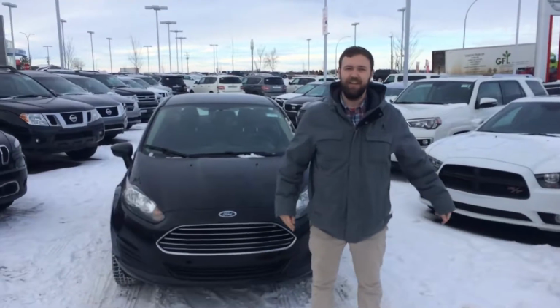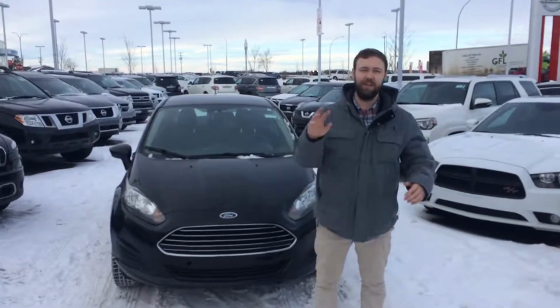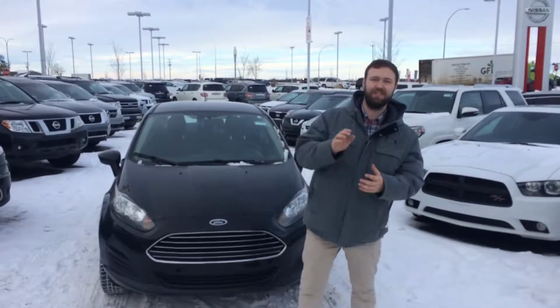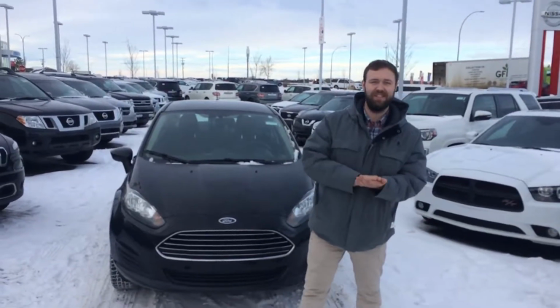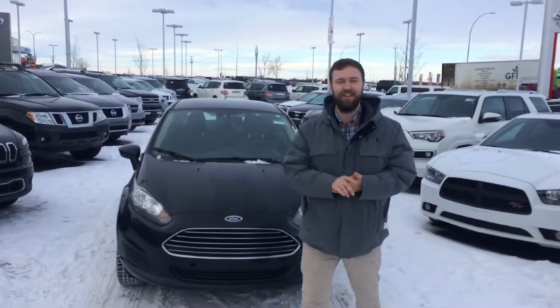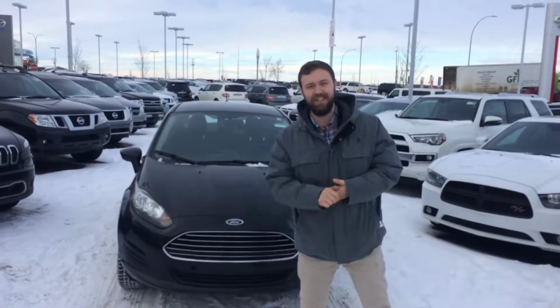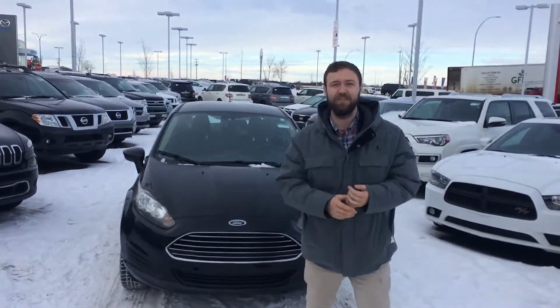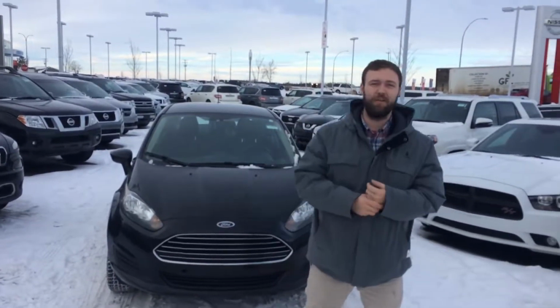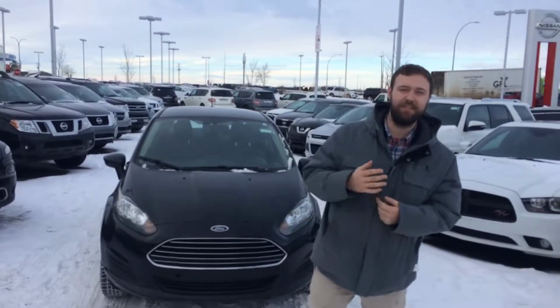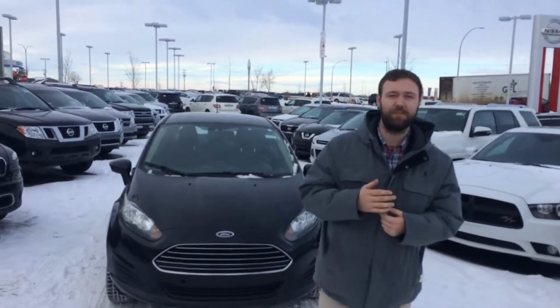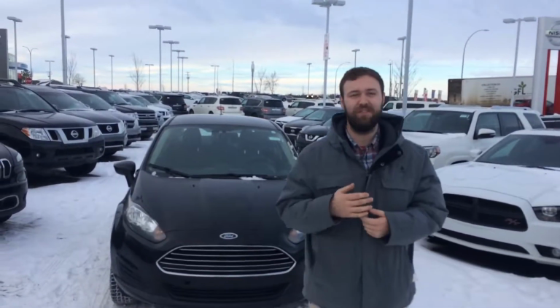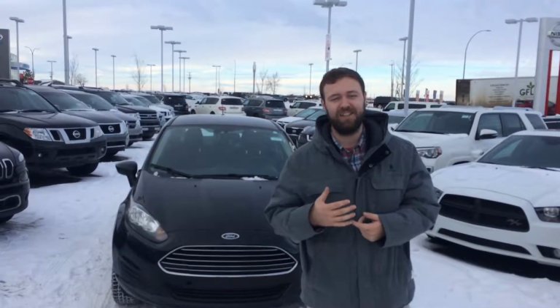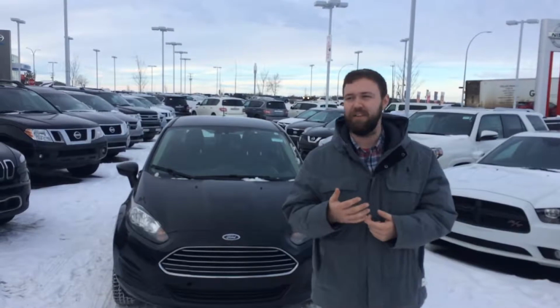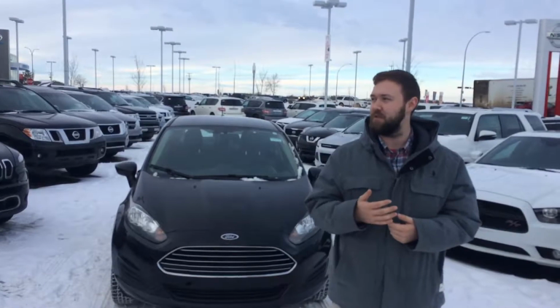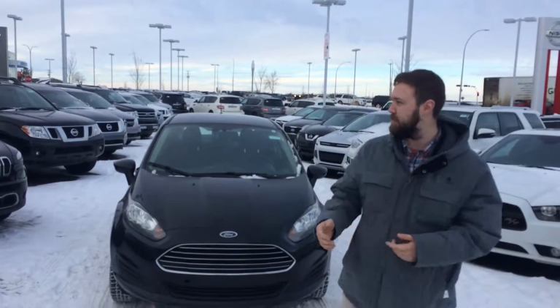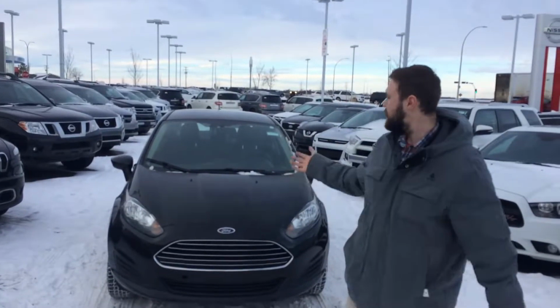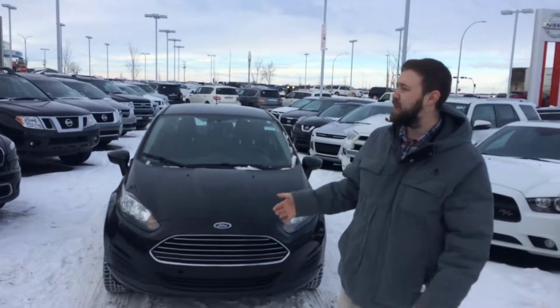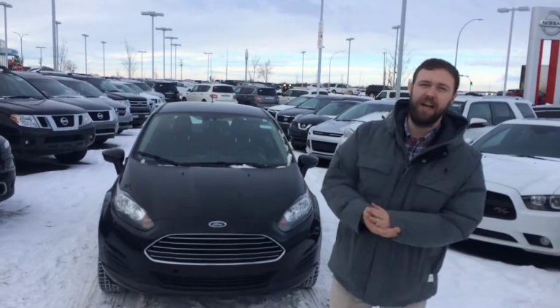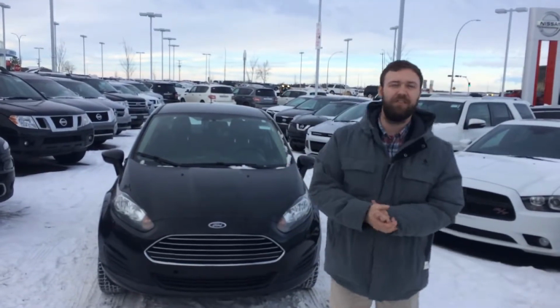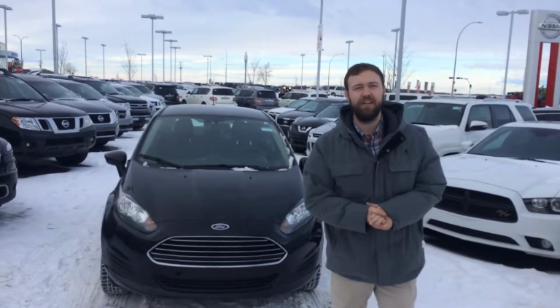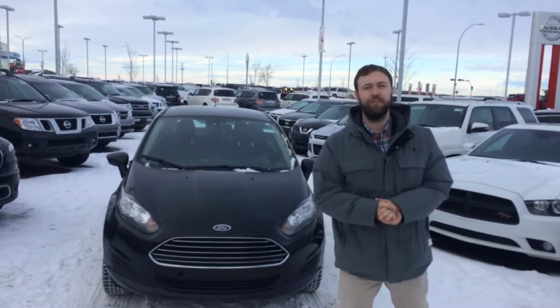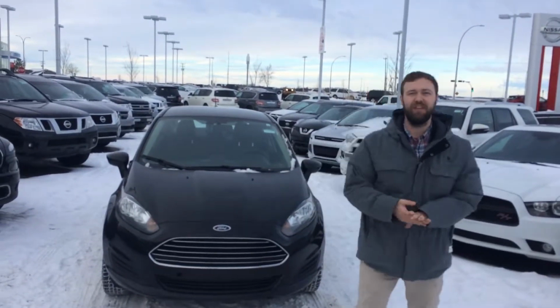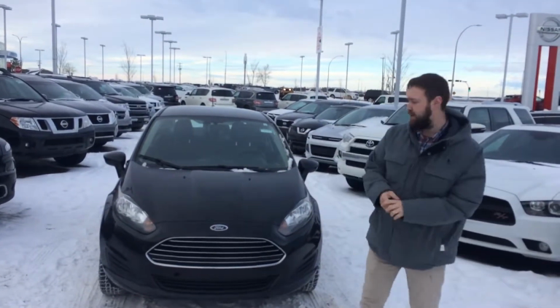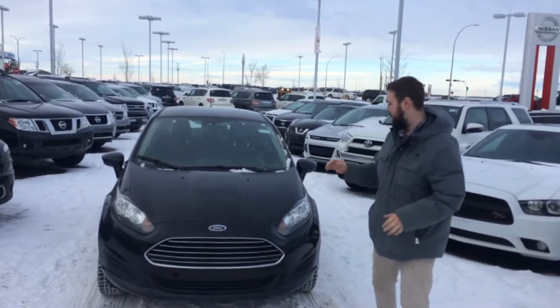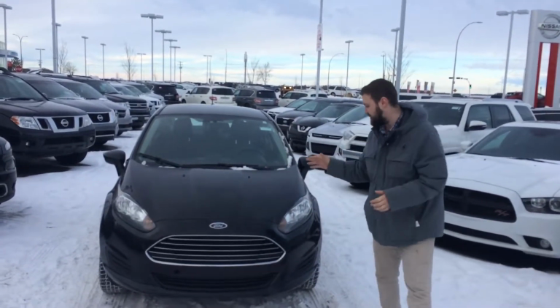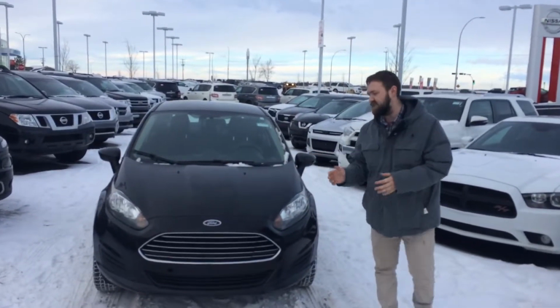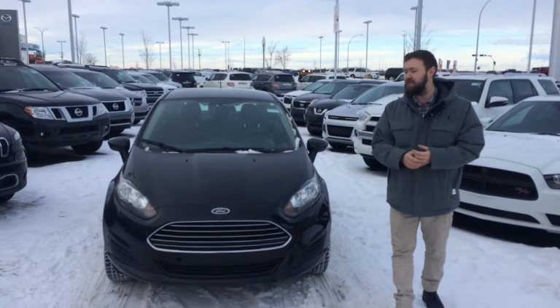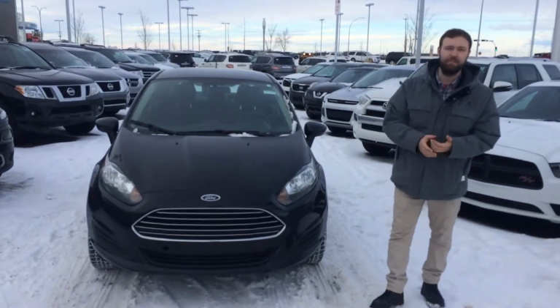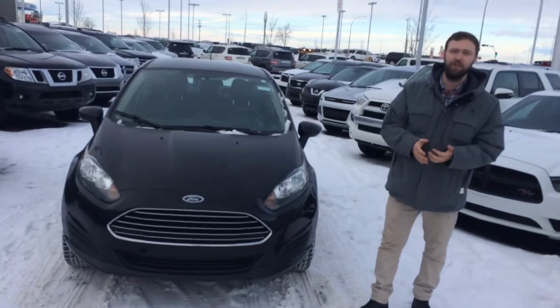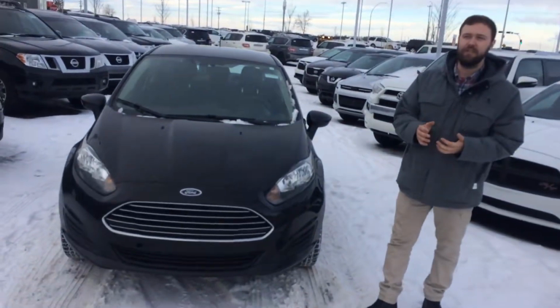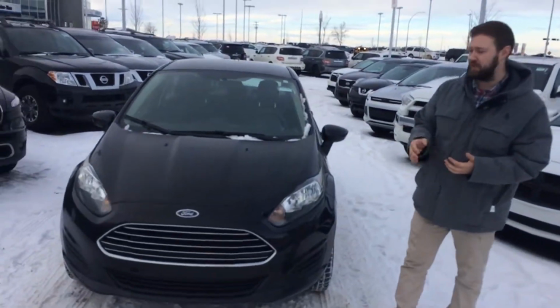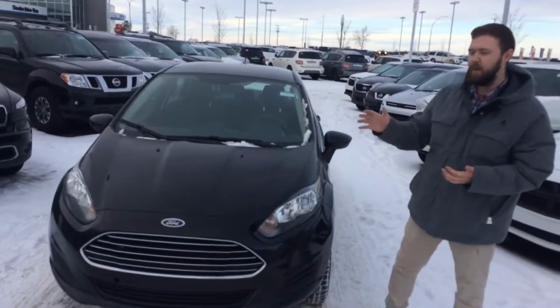Hey, good morning guys. Jesse here down in LA Nissan. I just want to quickly introduce myself, put a face with my name, and show you our 2015 Ford Fiesta. This is a 5-speed manual transmission.